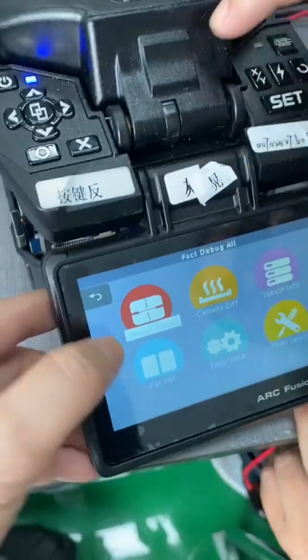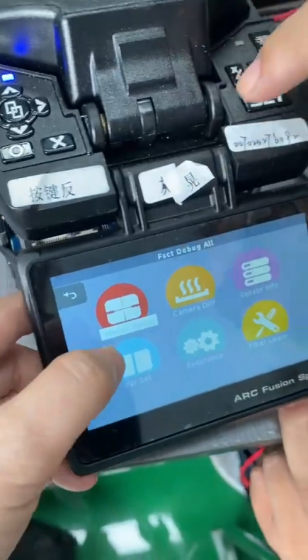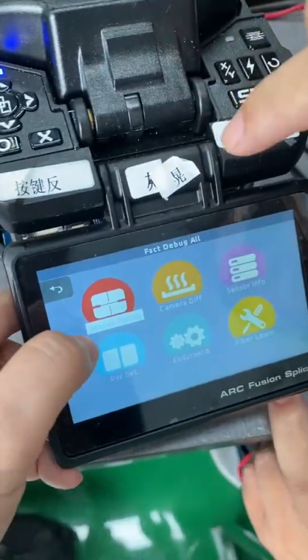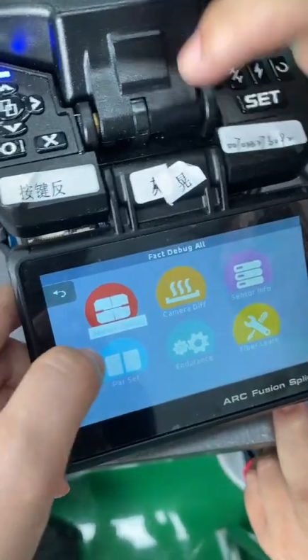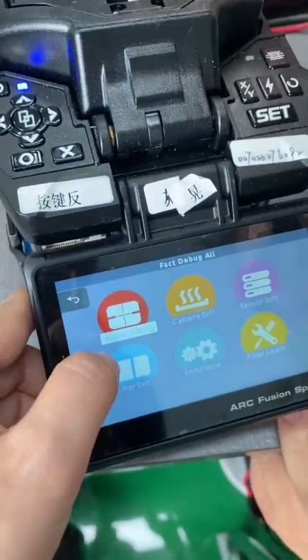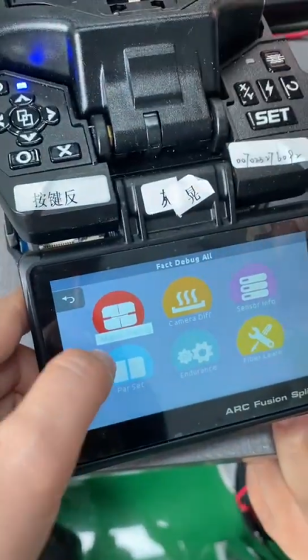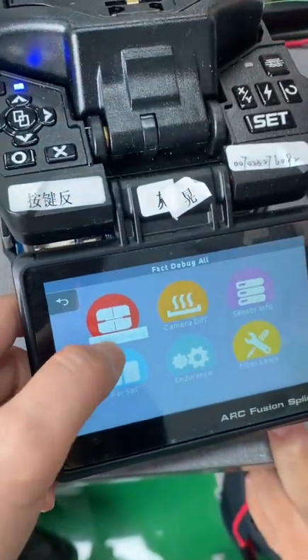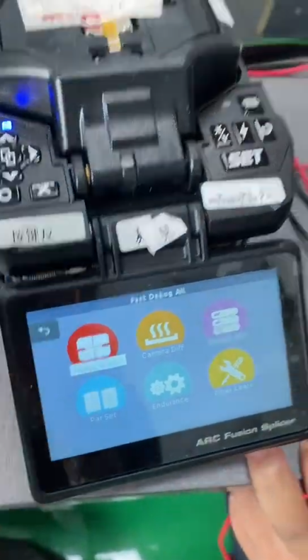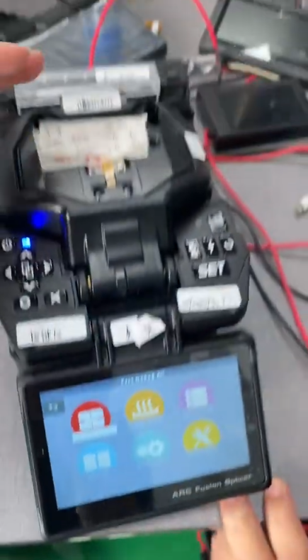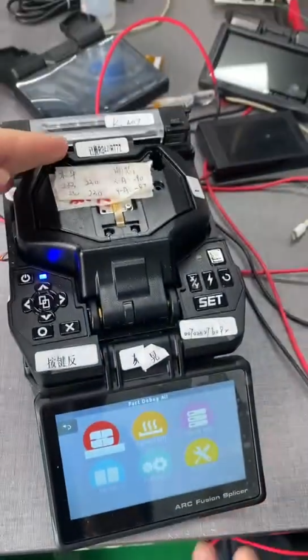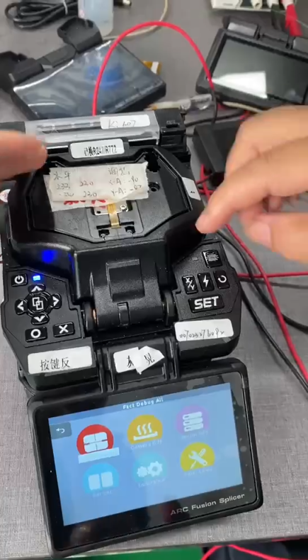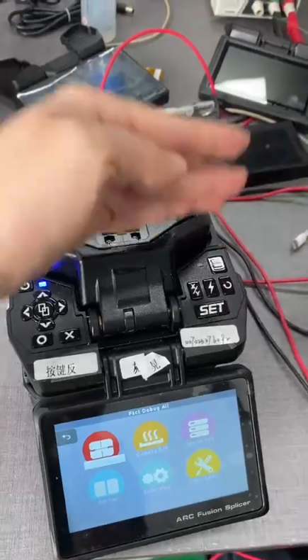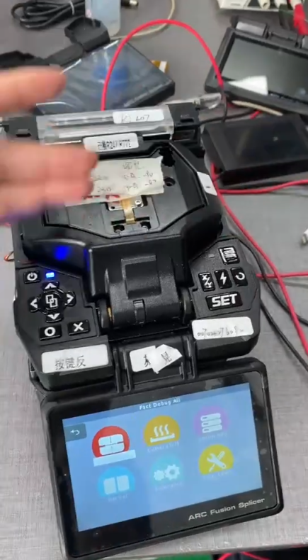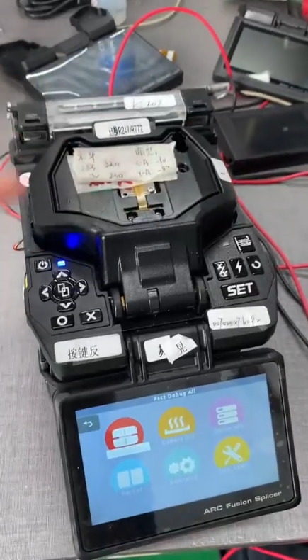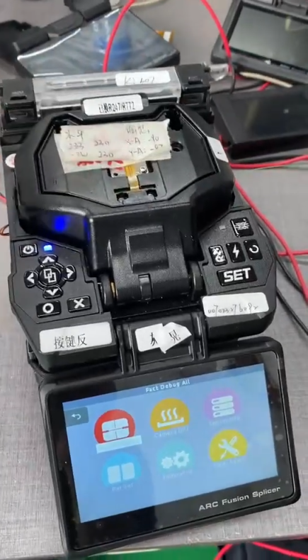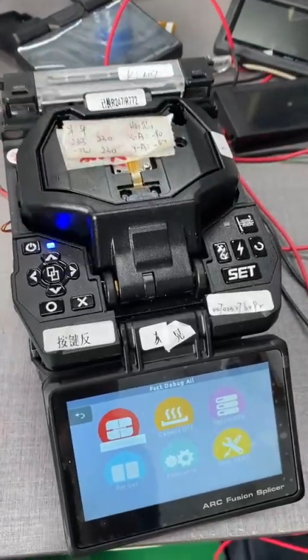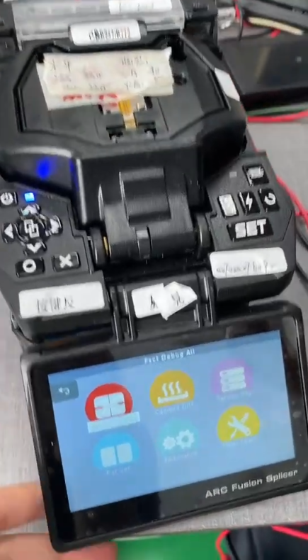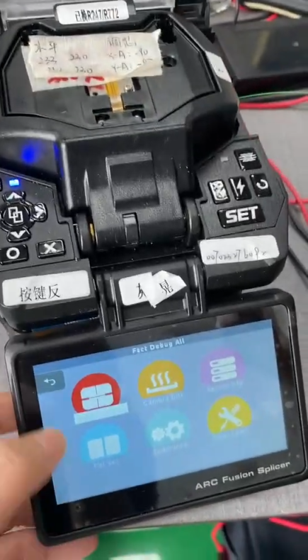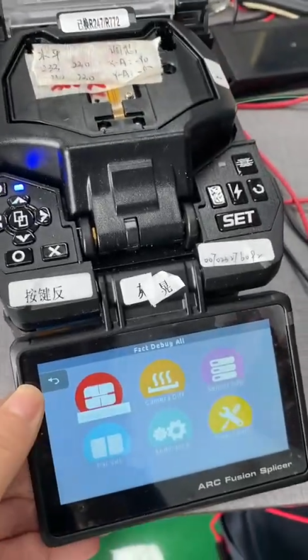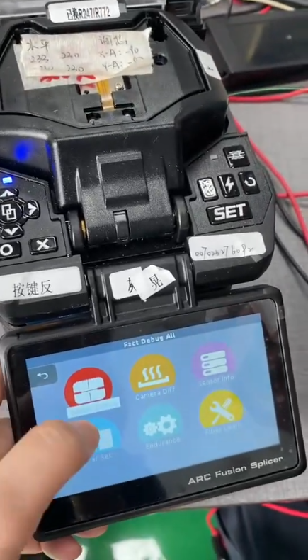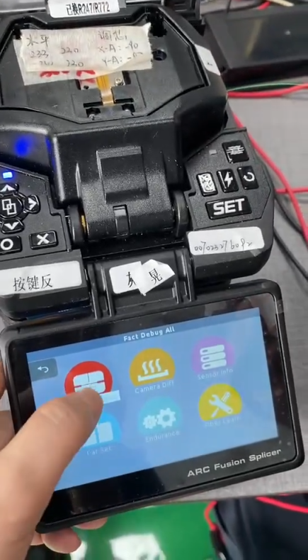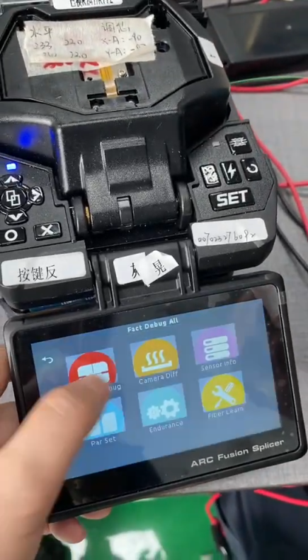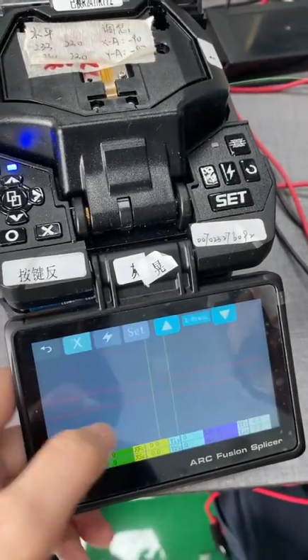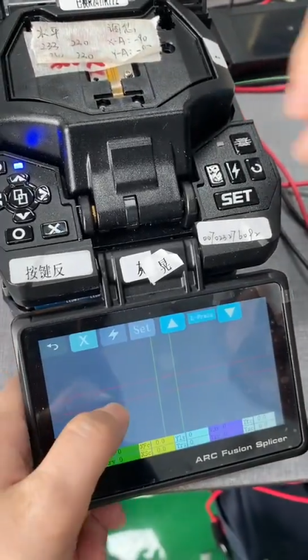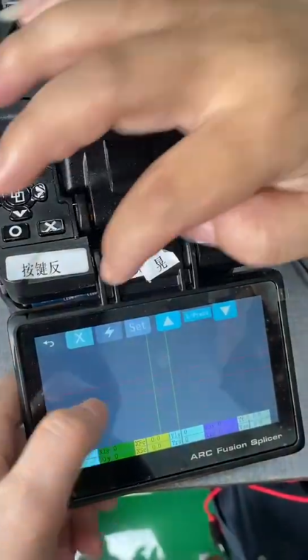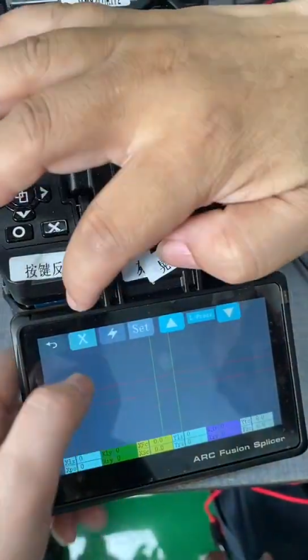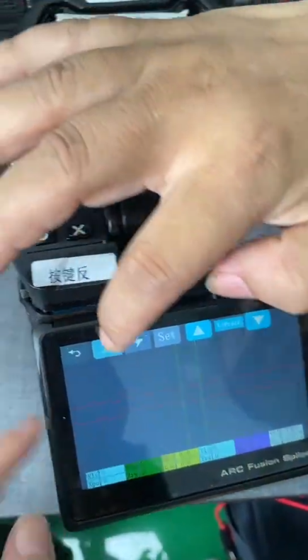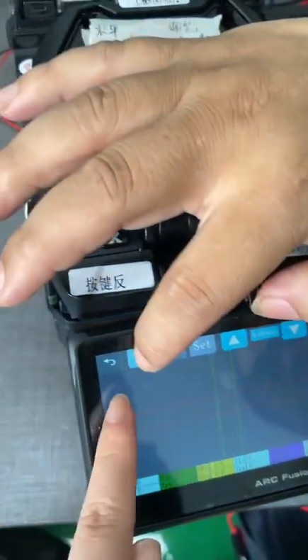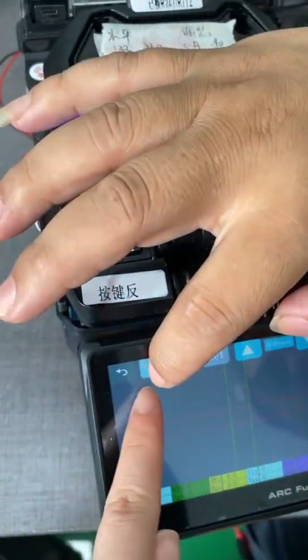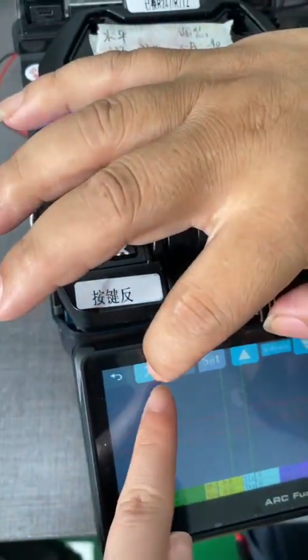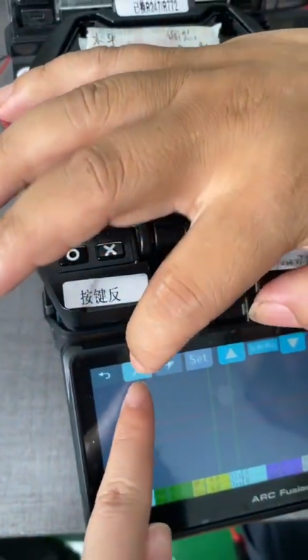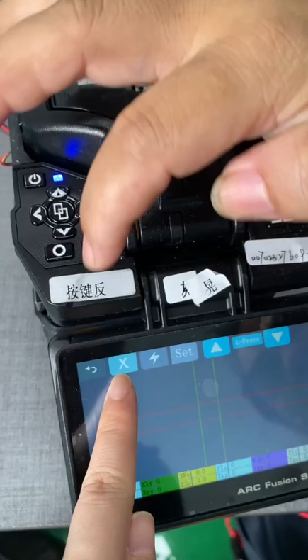Go to the main menu. Place two fiber. From the main menu, go to motor debug. You must change to this video.